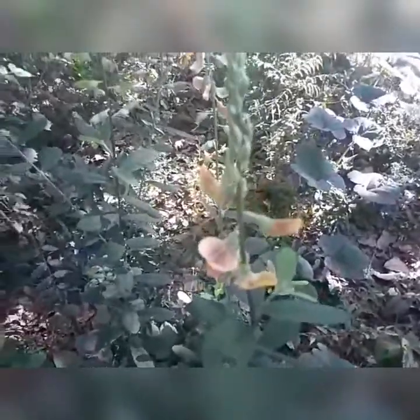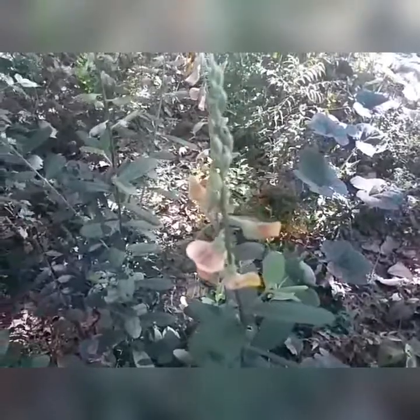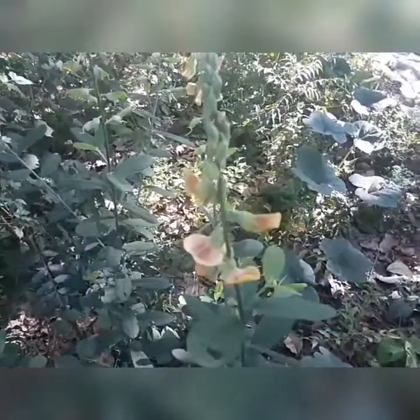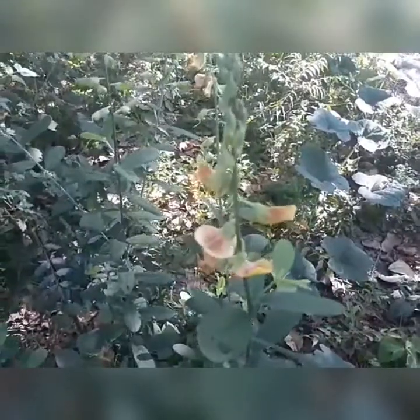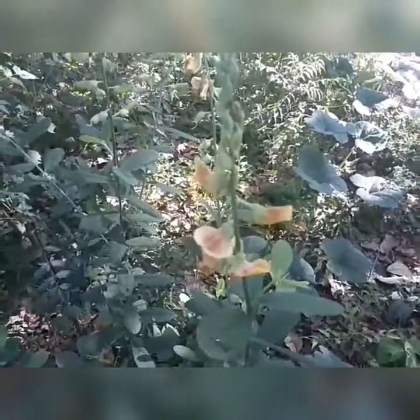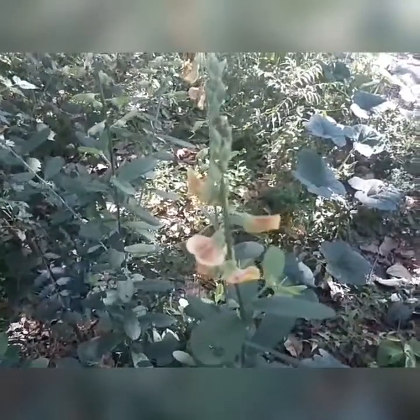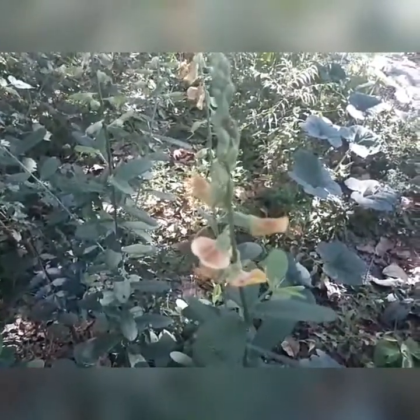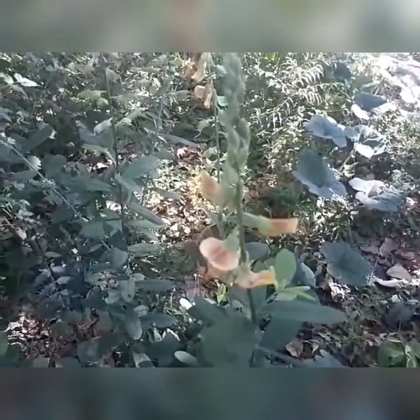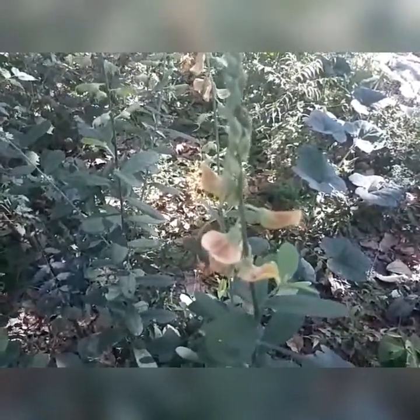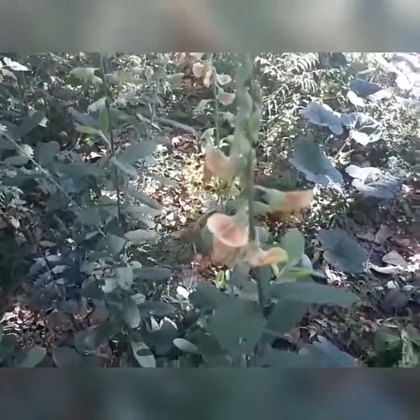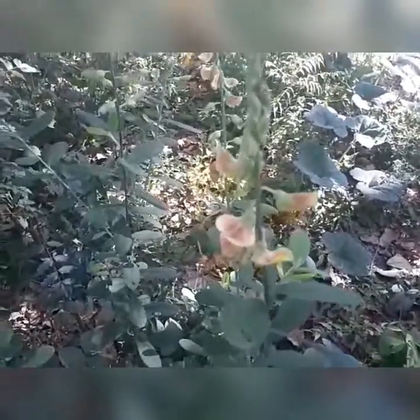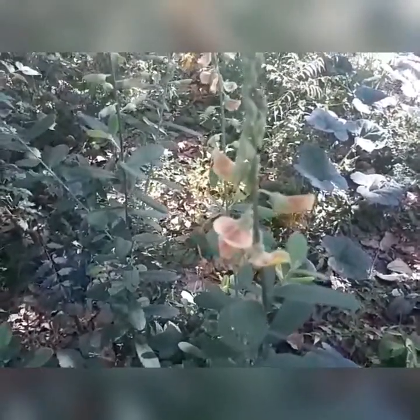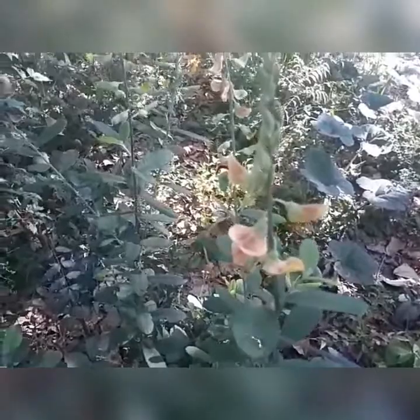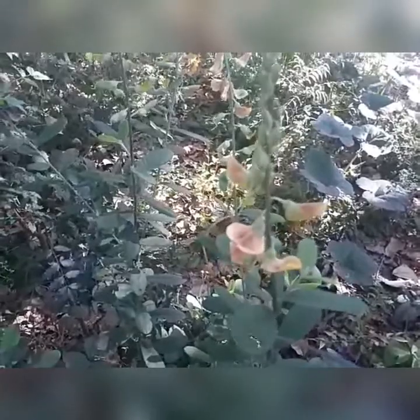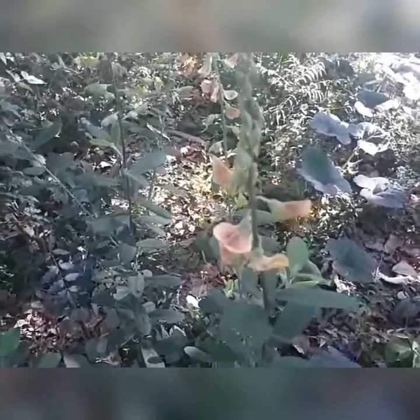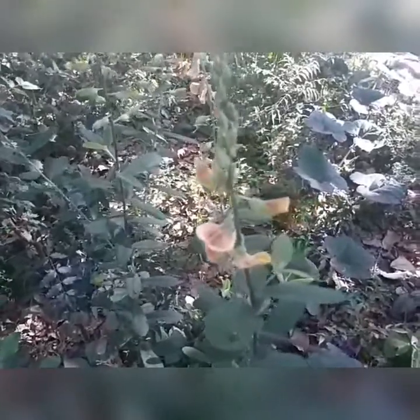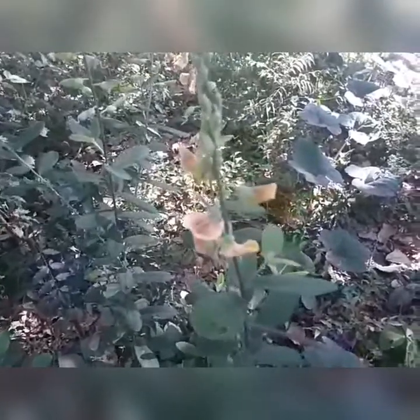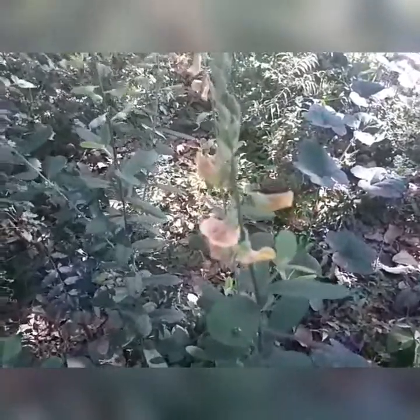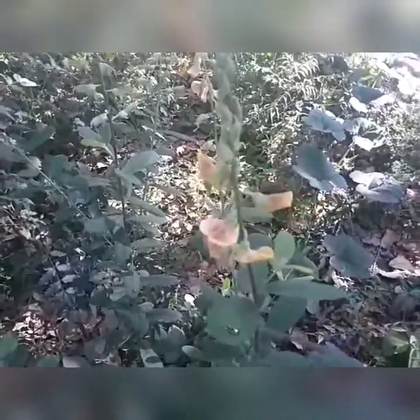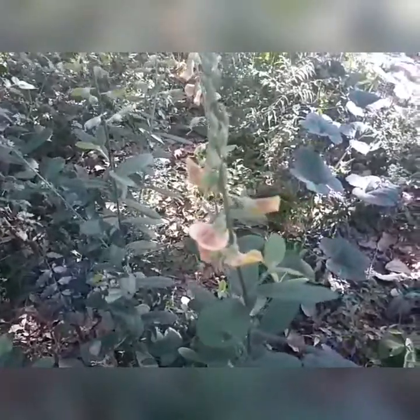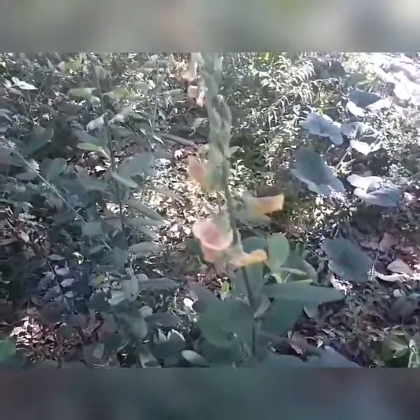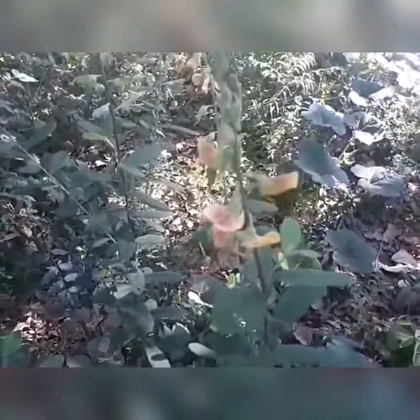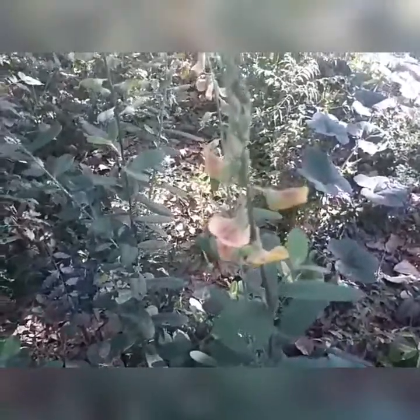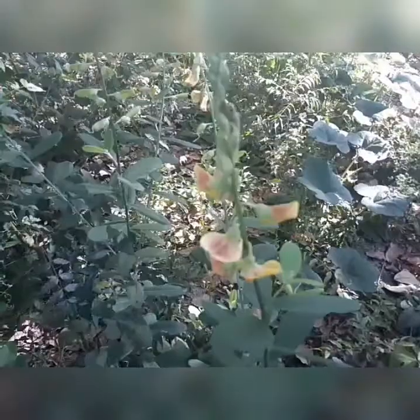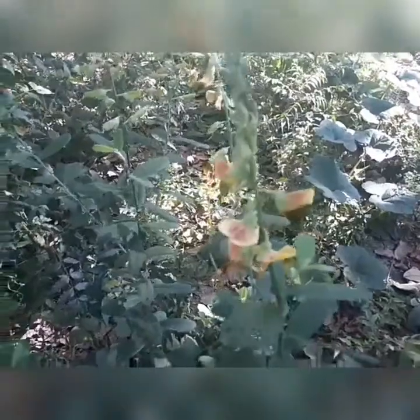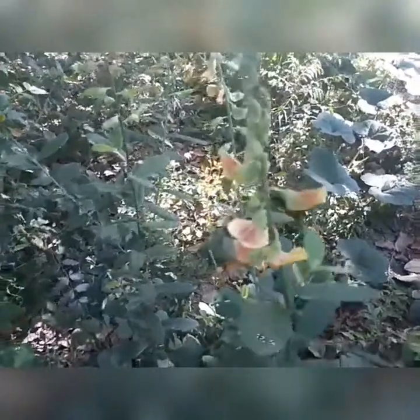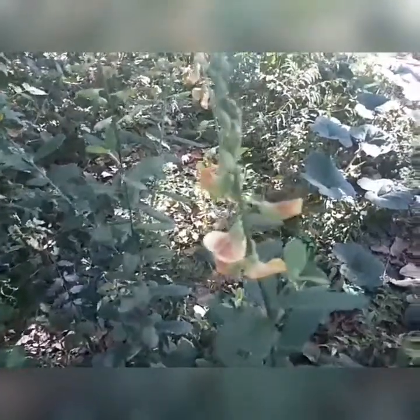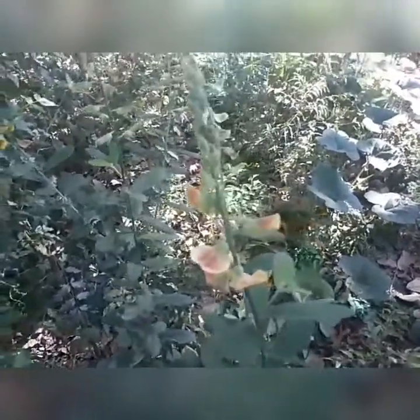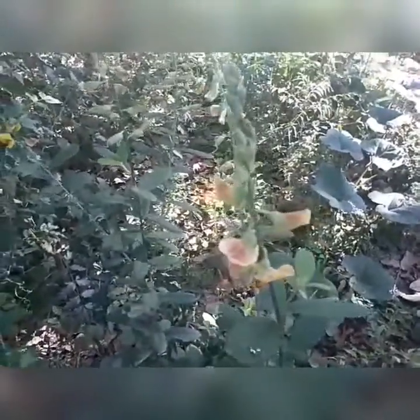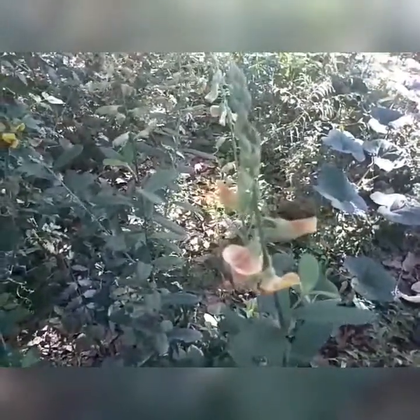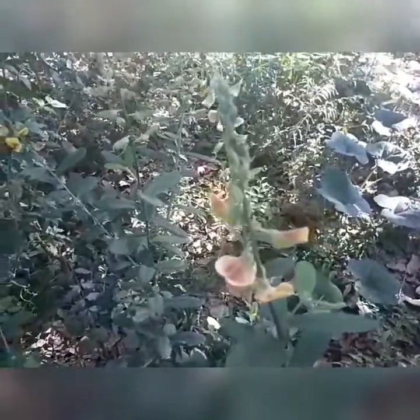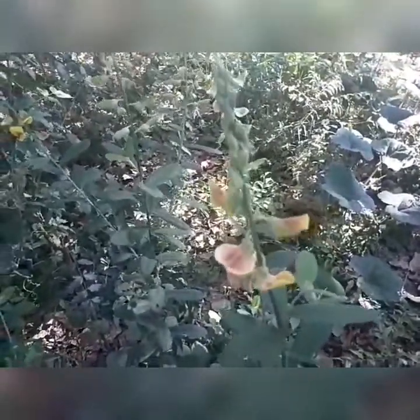Mas antes de eu falar dessa planta, vou pedir para vocês se inscreverem. Galera, se inscreve aí no meu canal, que a gente vai estar levando vários vídeos de várias formas para vocês entenderem e compreenderem um pouco de cada planta ou animais.